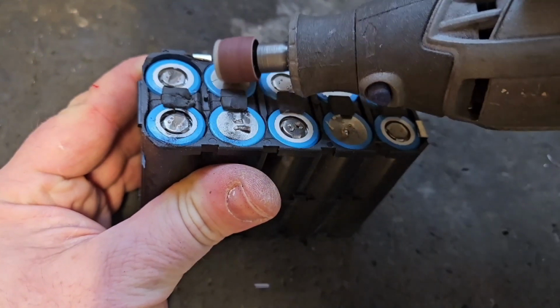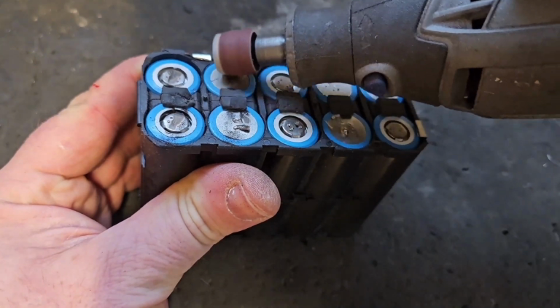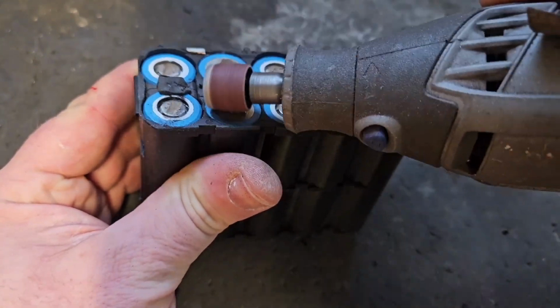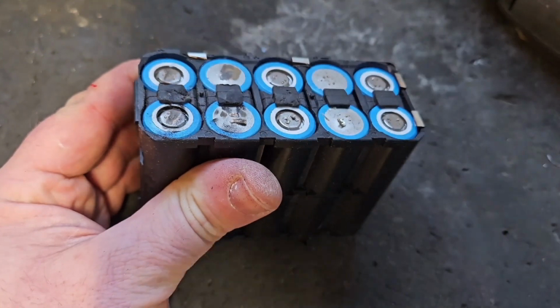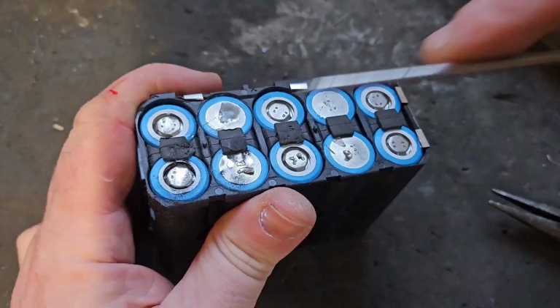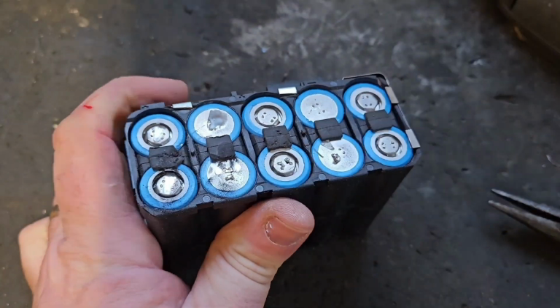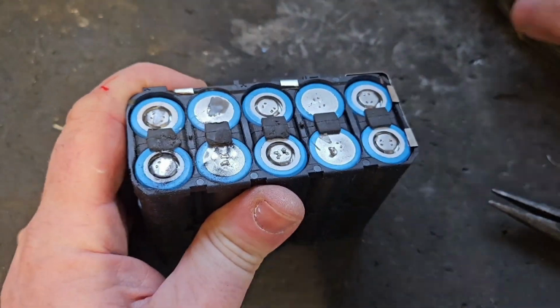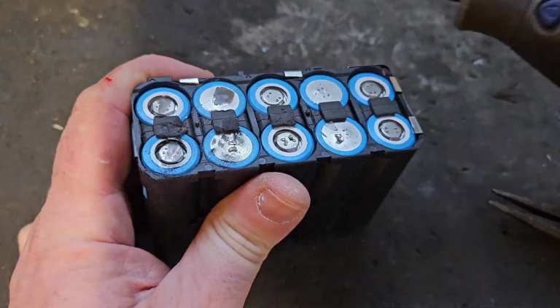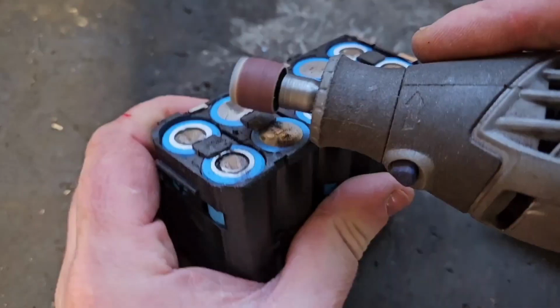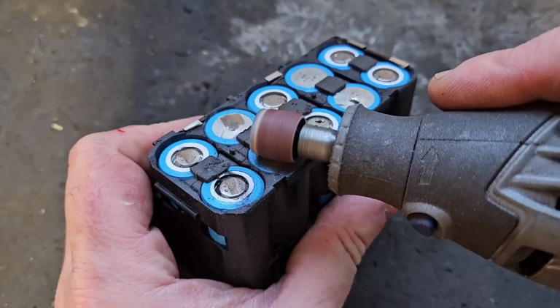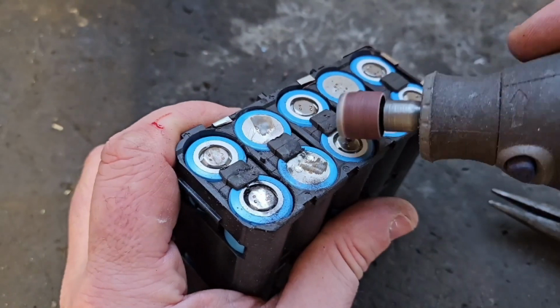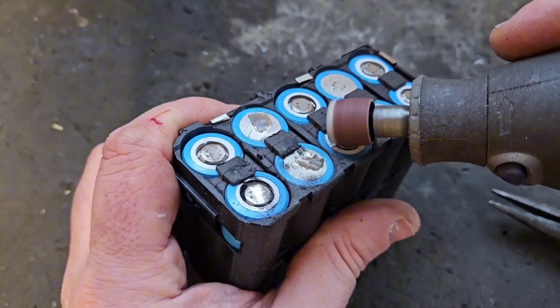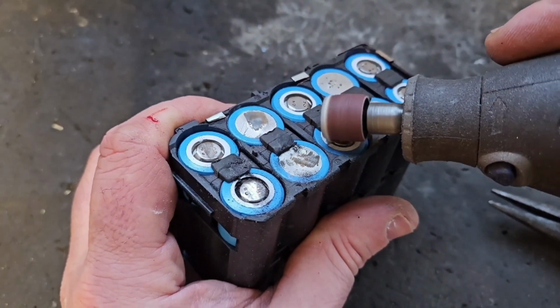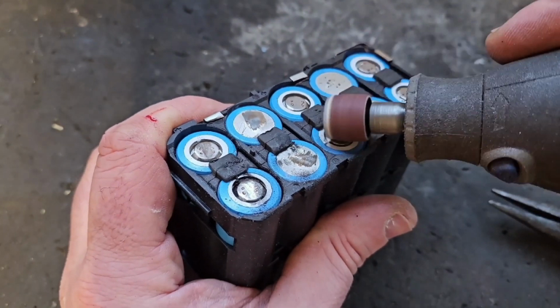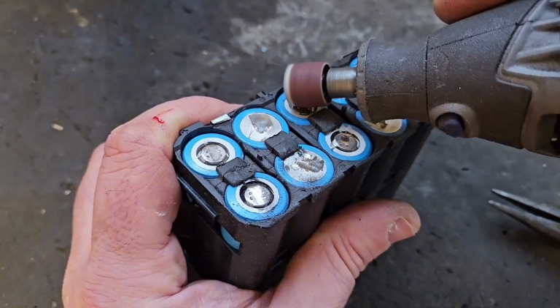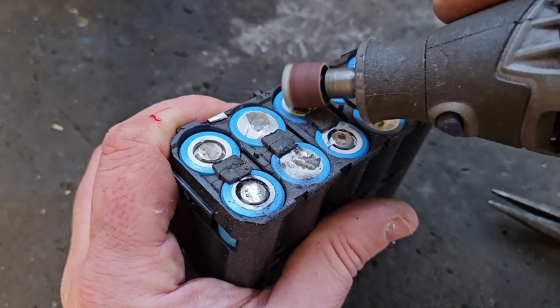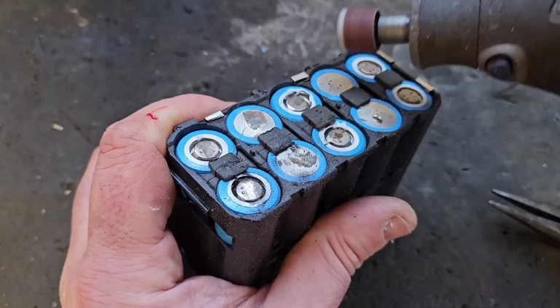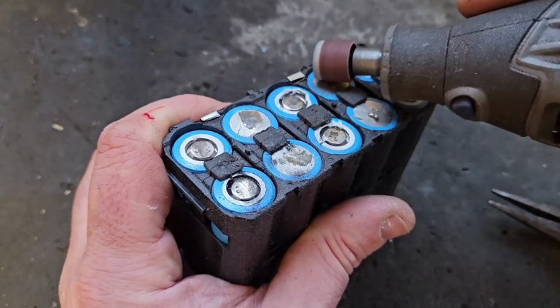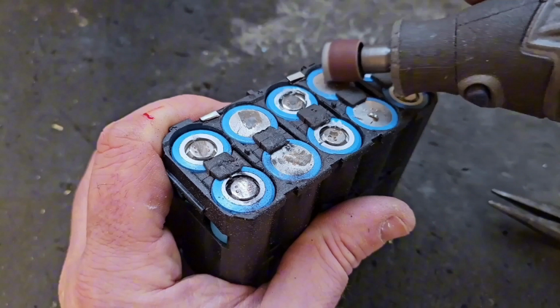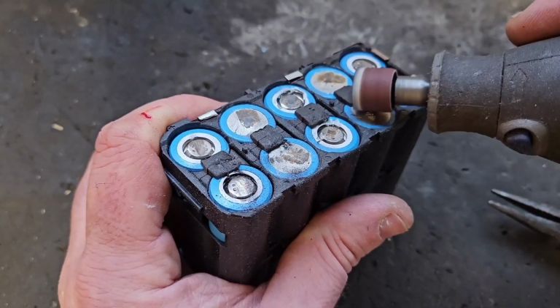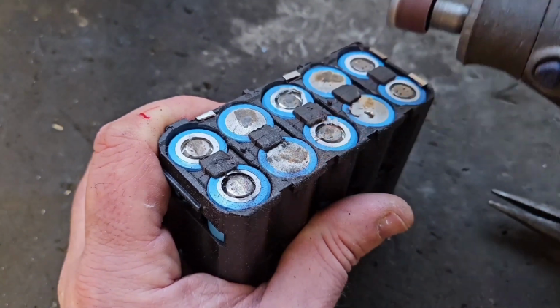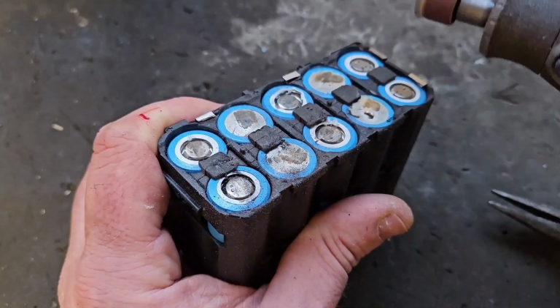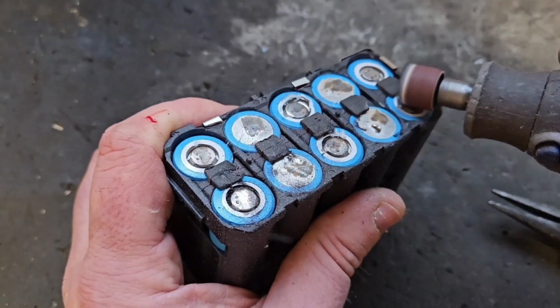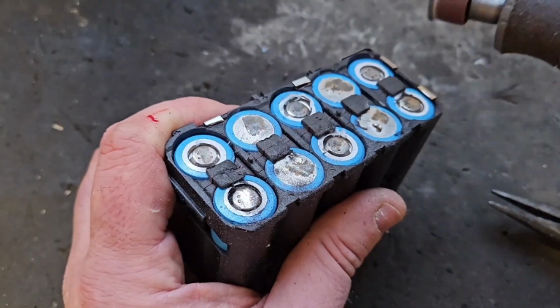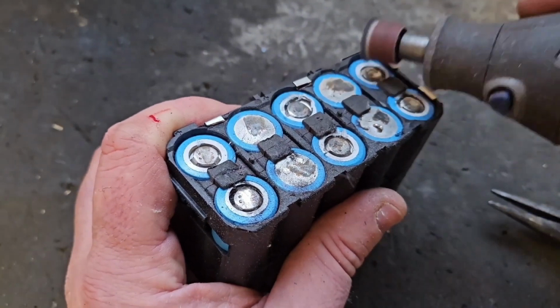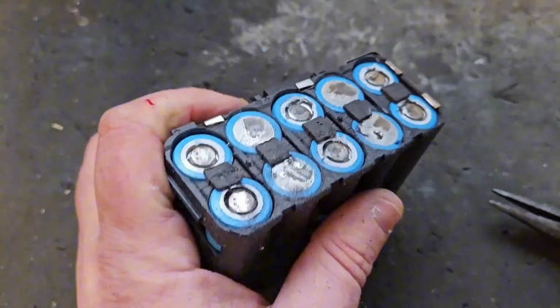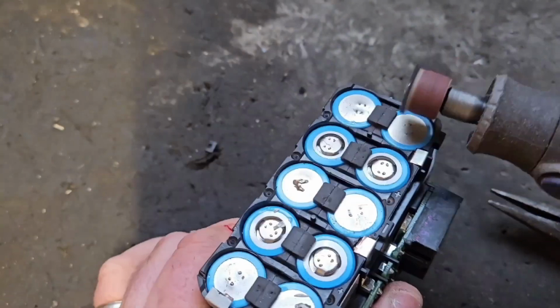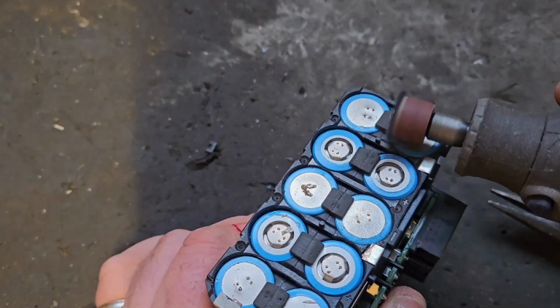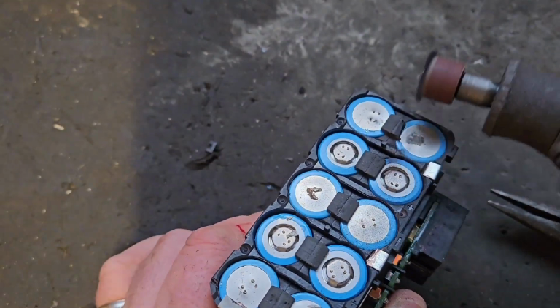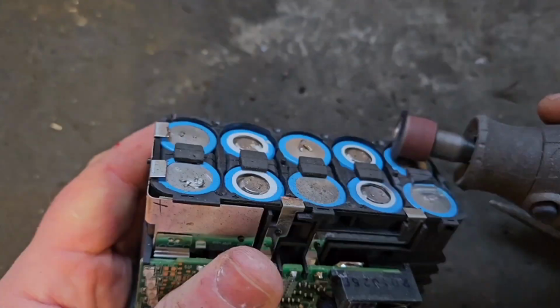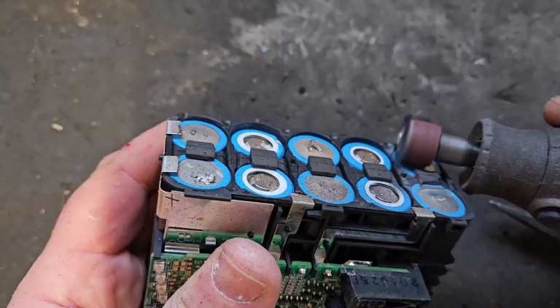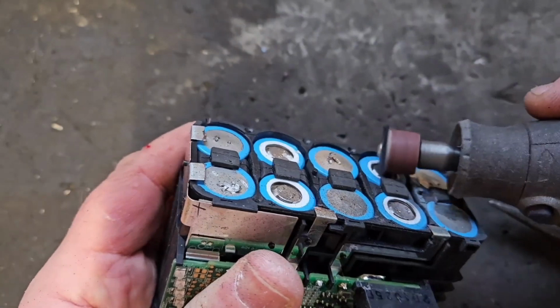It's at 10.51 volts, which is from a 6.0 pack, so I'm going to use them as well.